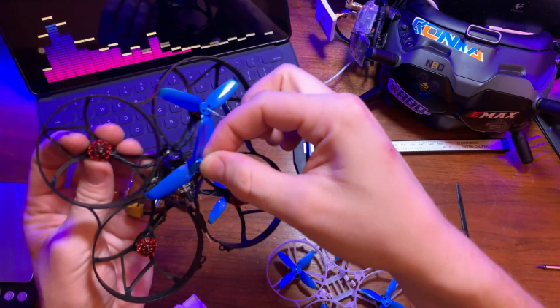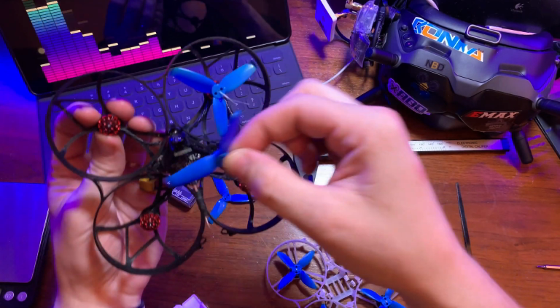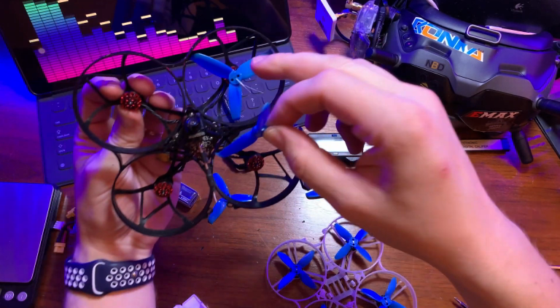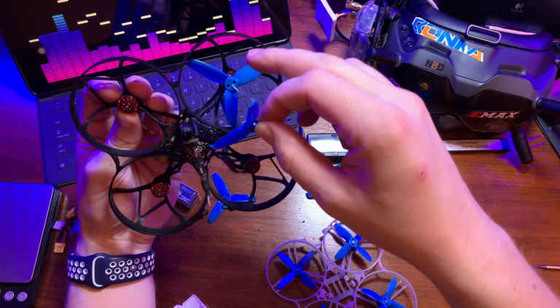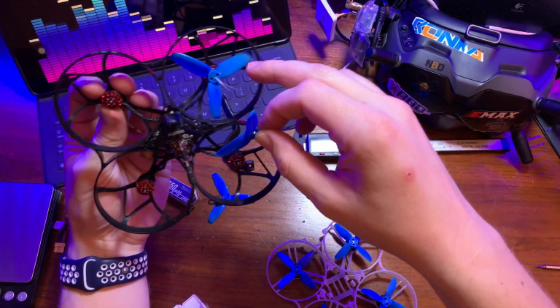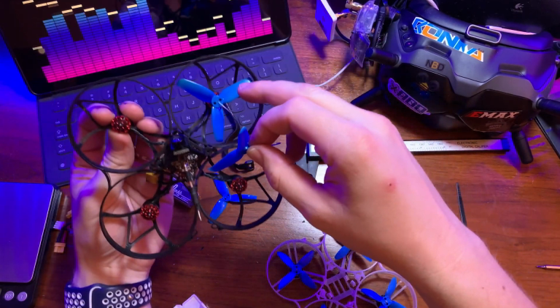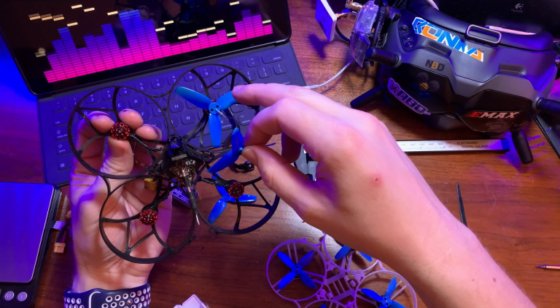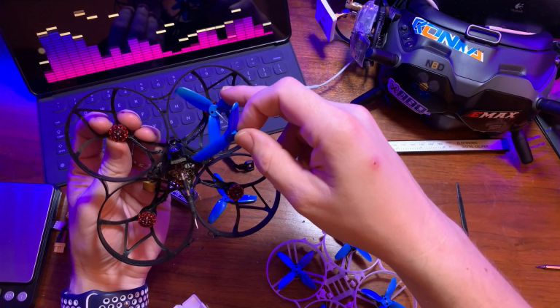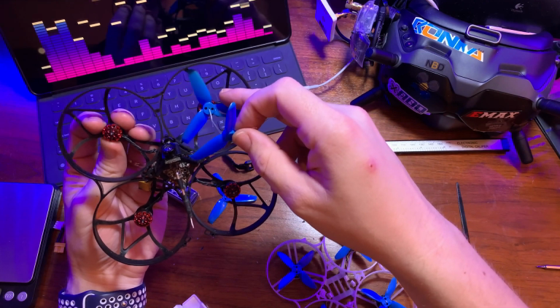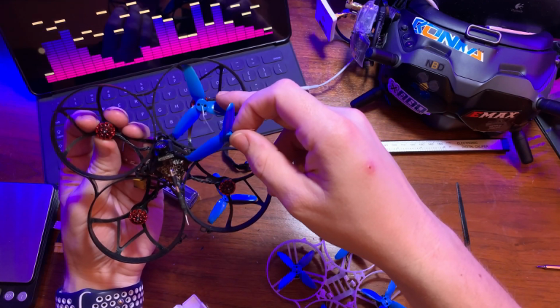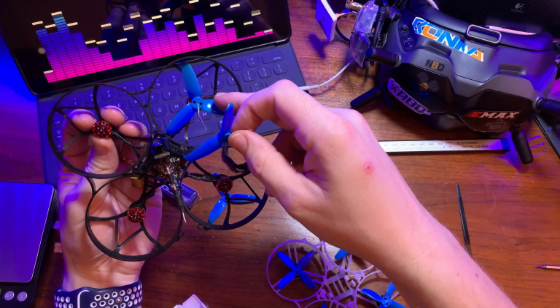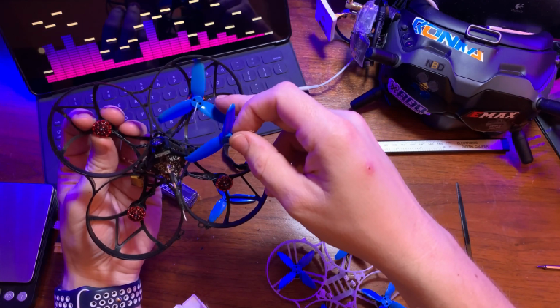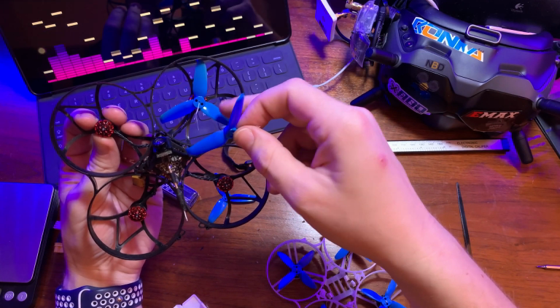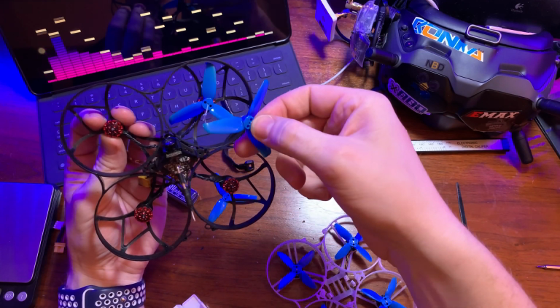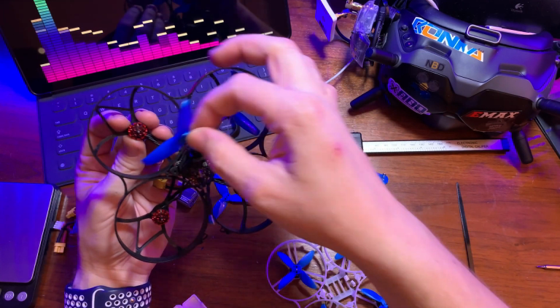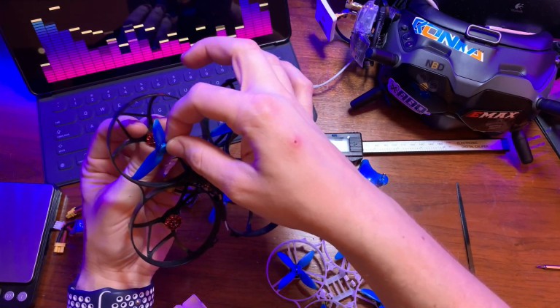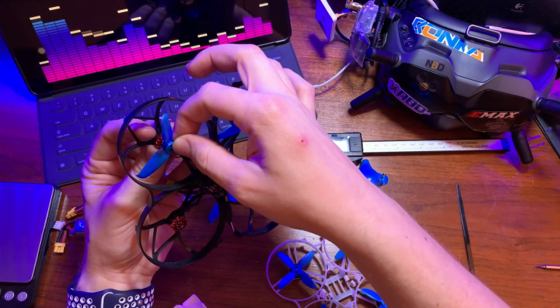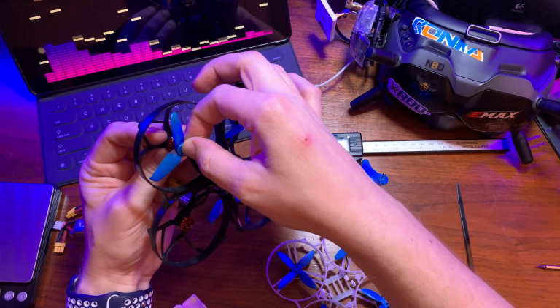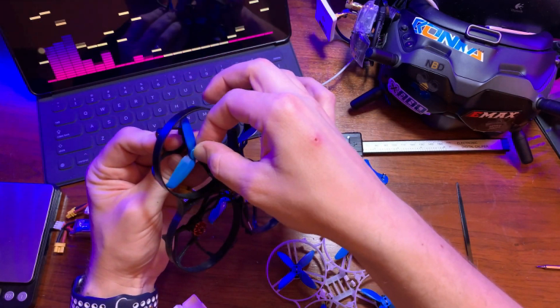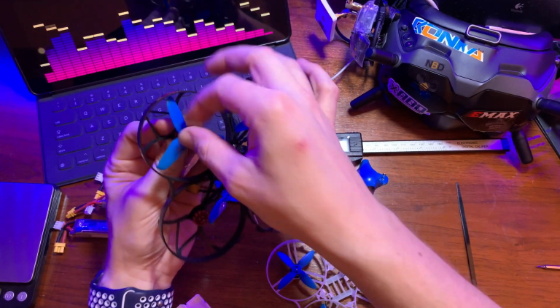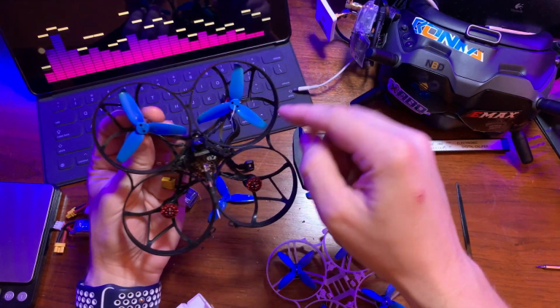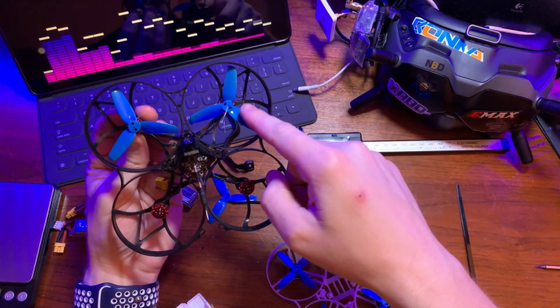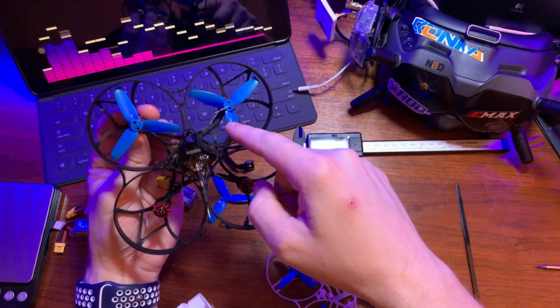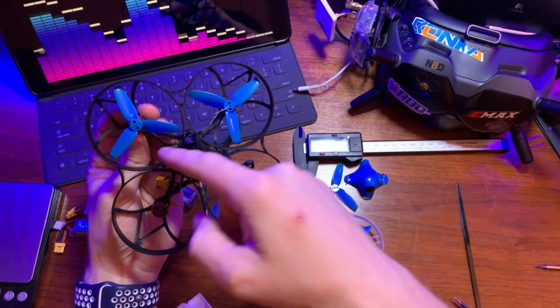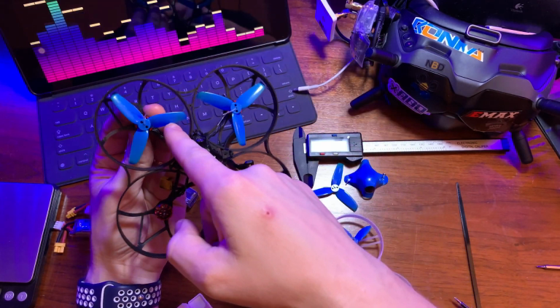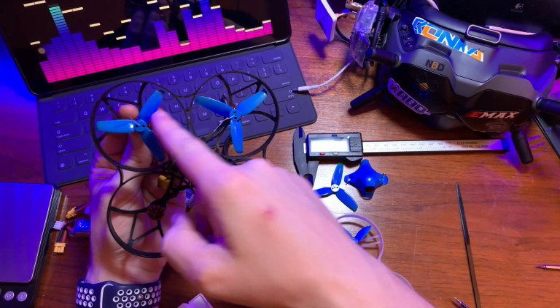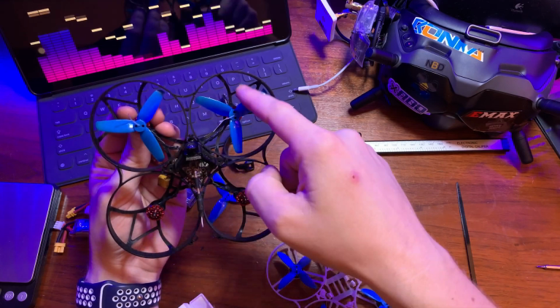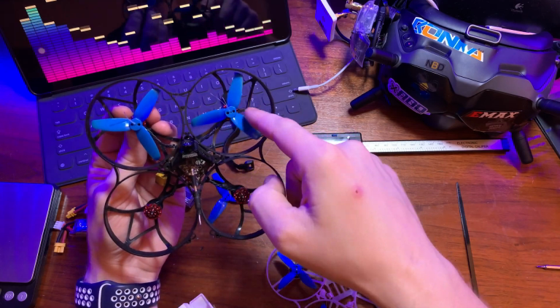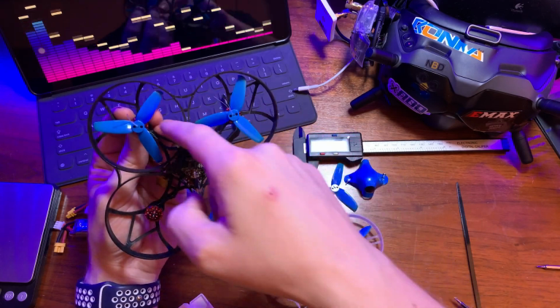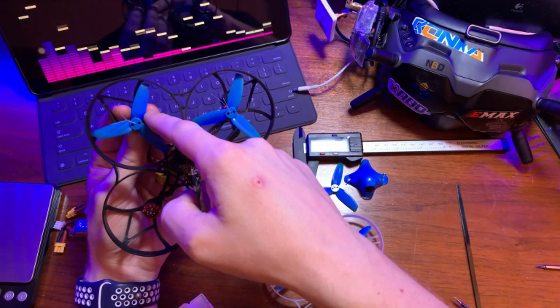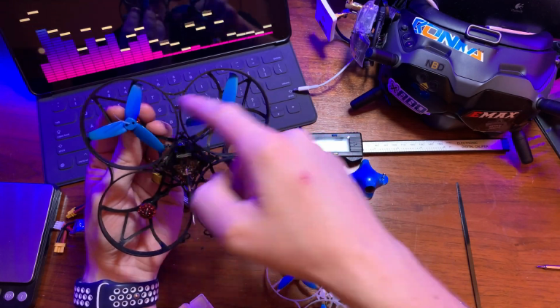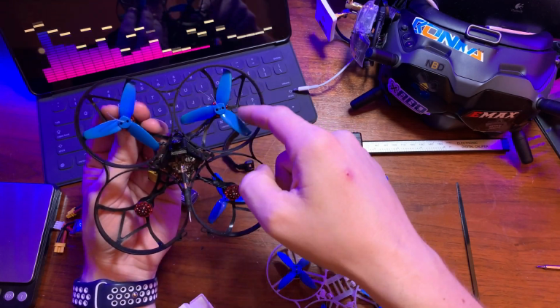Go ahead and put the other three props on with floss as well, making sure to put them on with the correct rotation in mind — out and out.